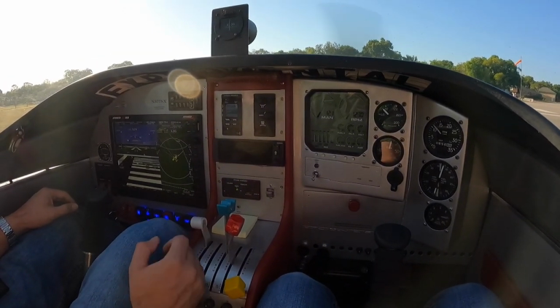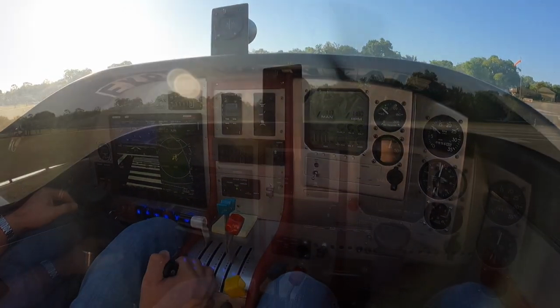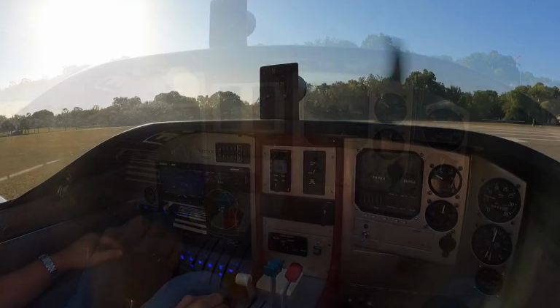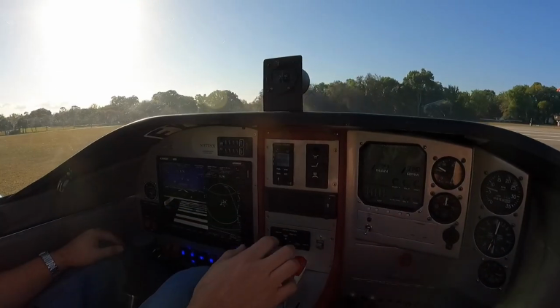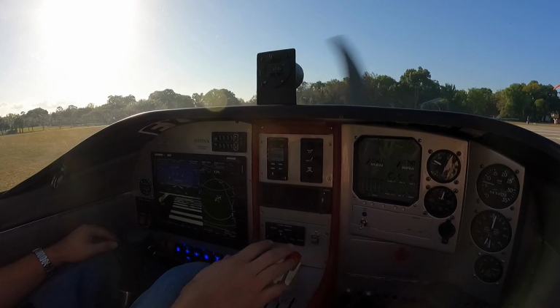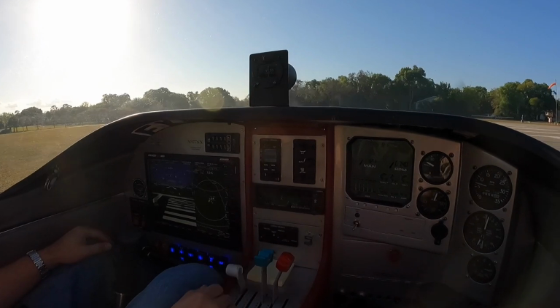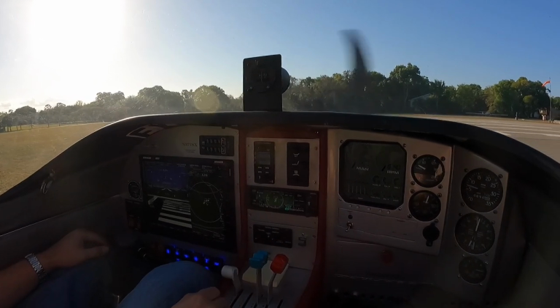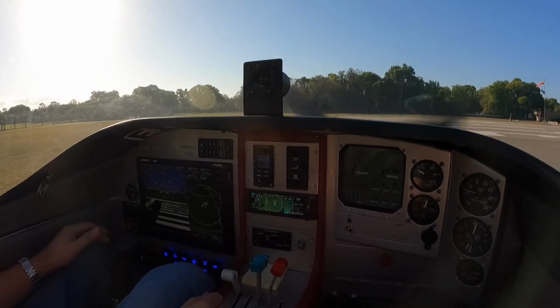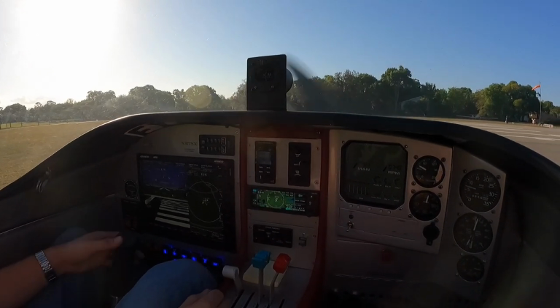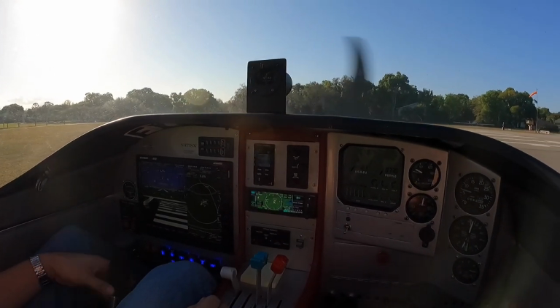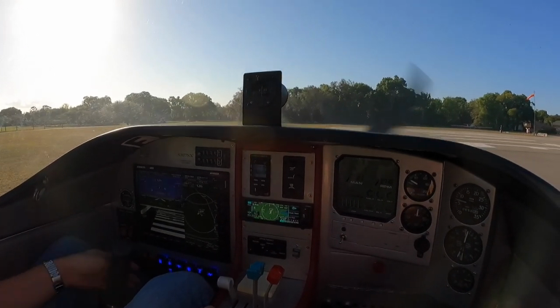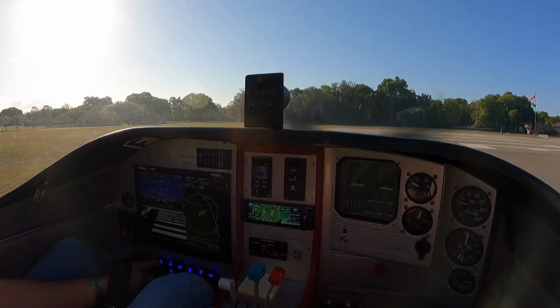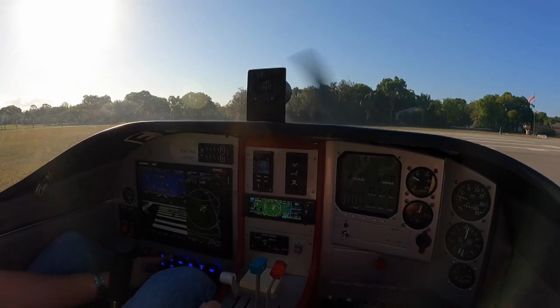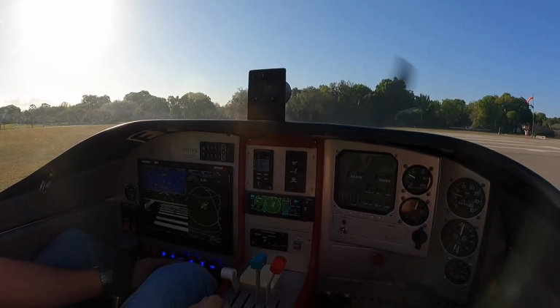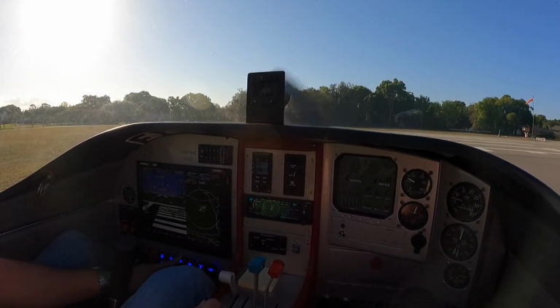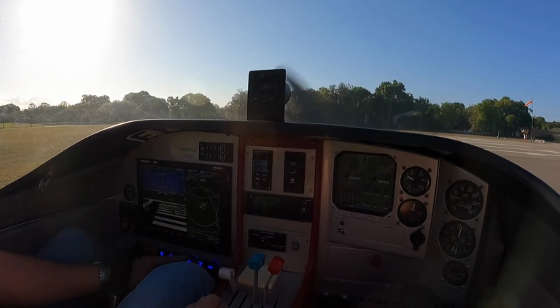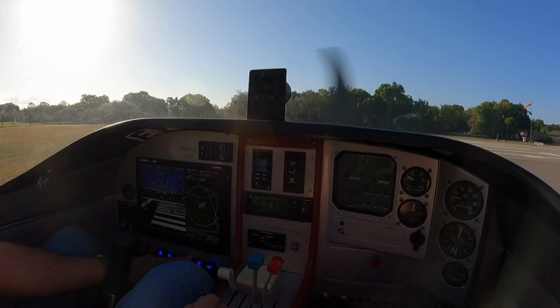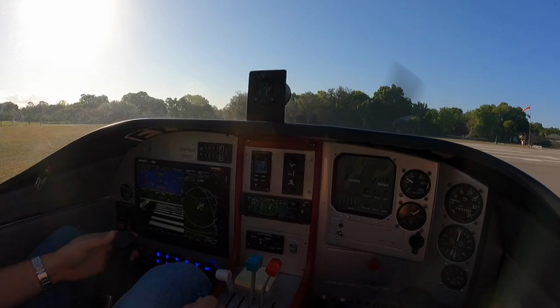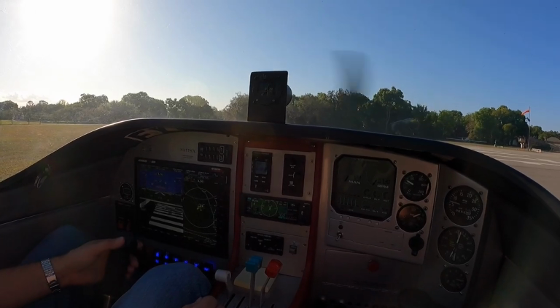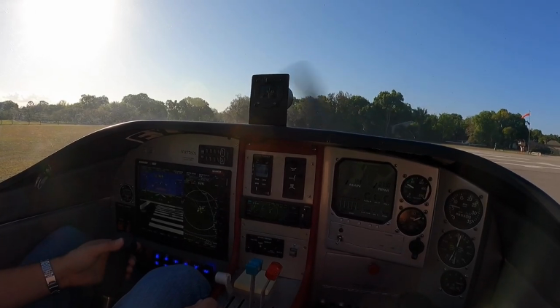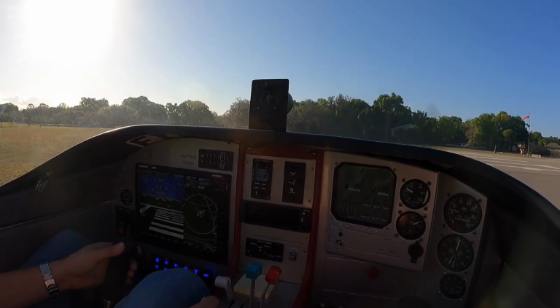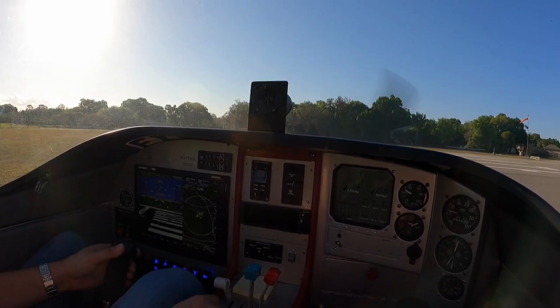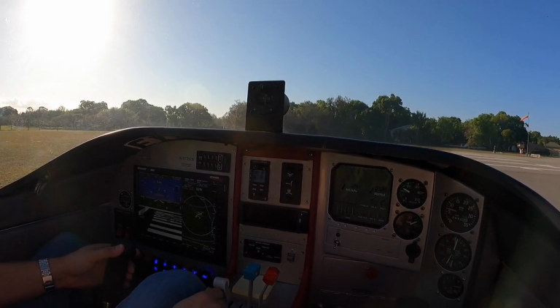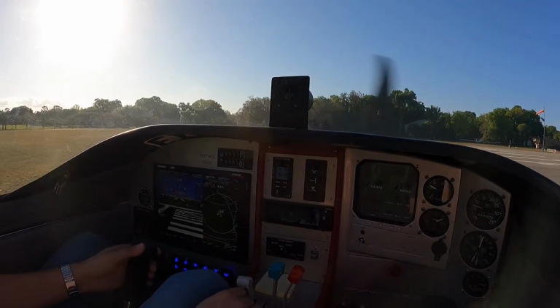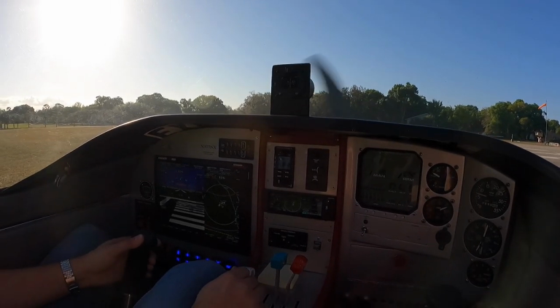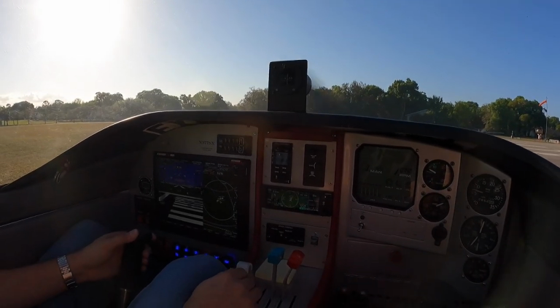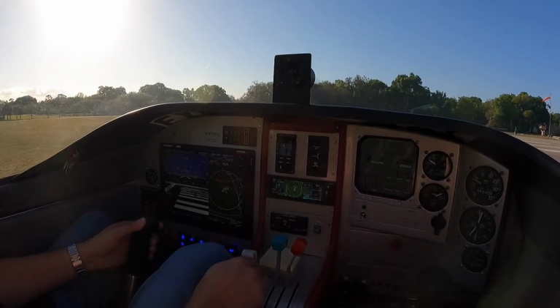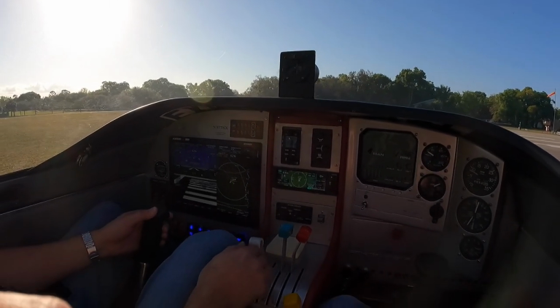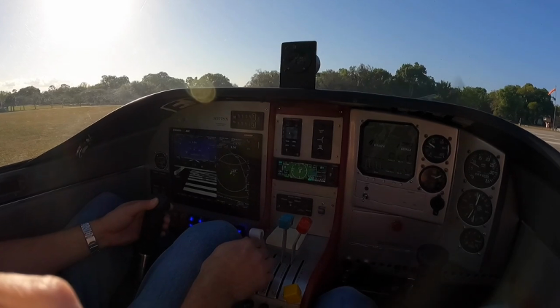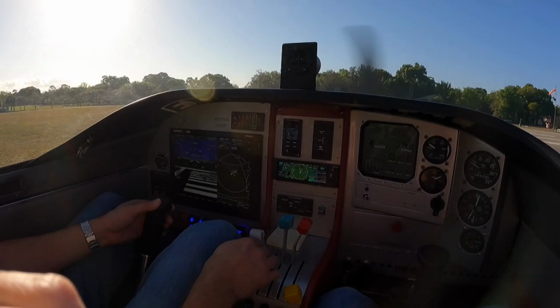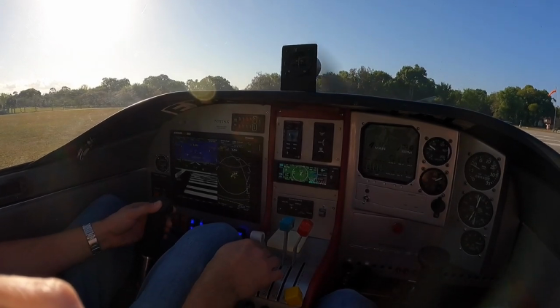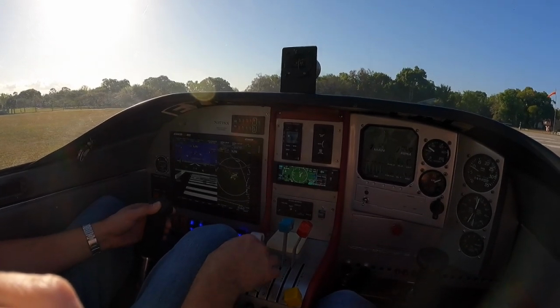All right, I am ready. Spruce Creek traffic, experiment, Los Sacks departing runway 6L, downwind departure, Spruce Creek.